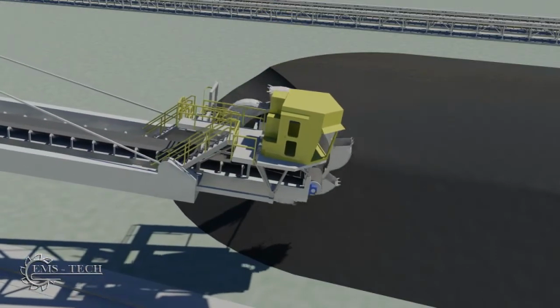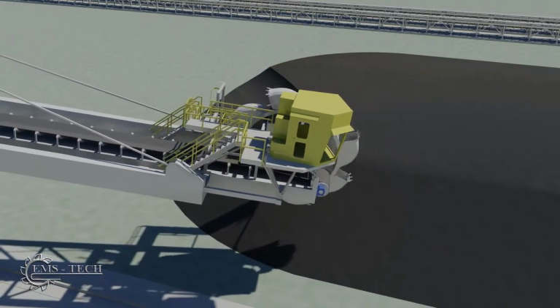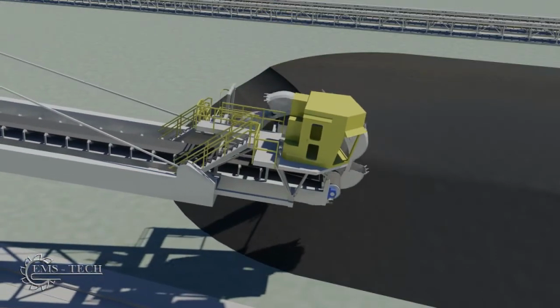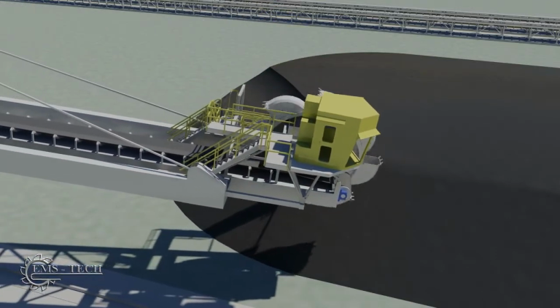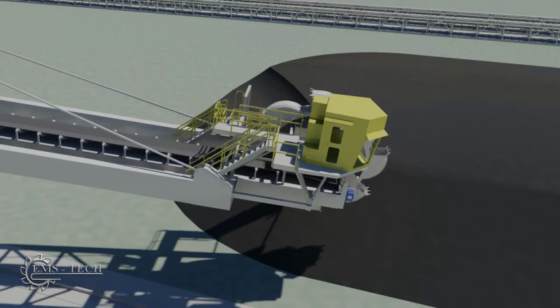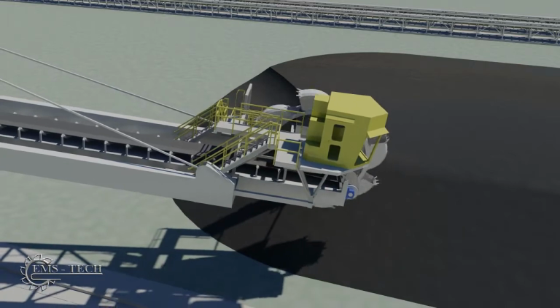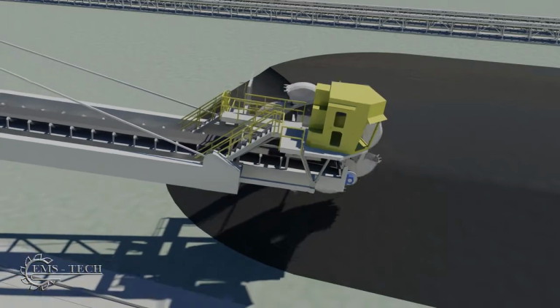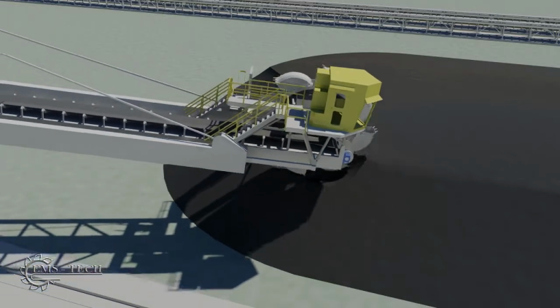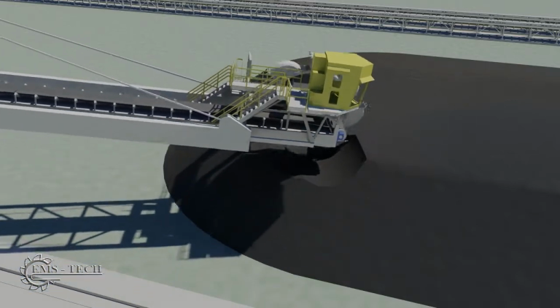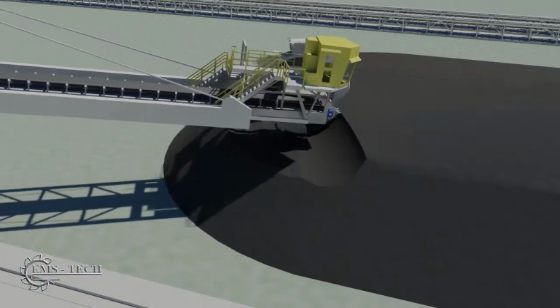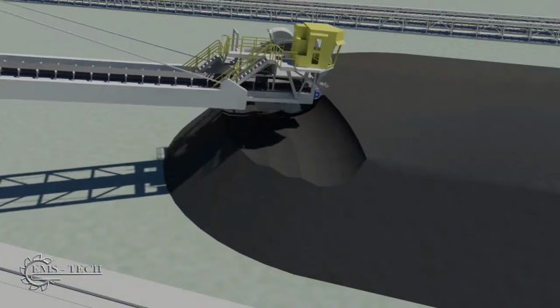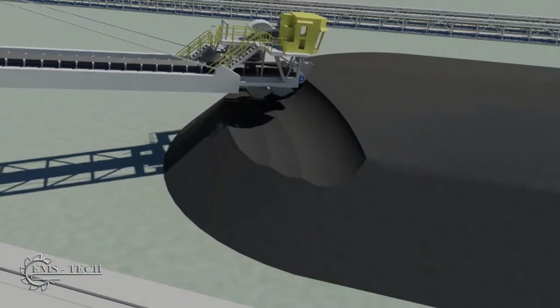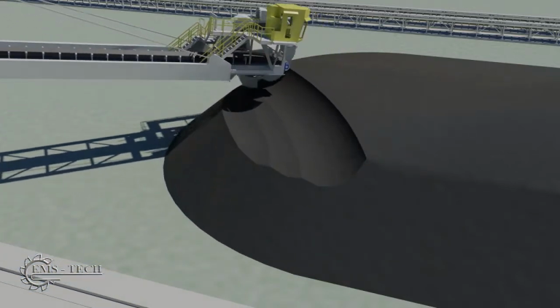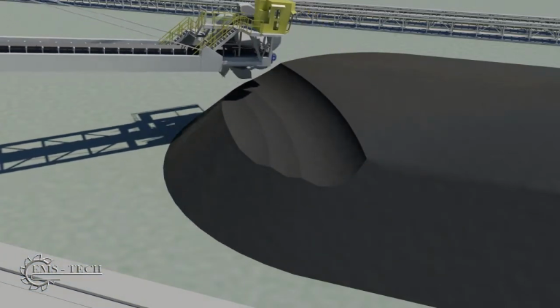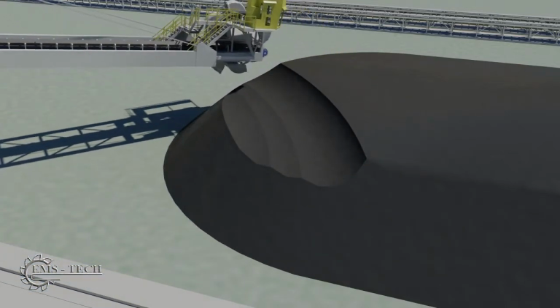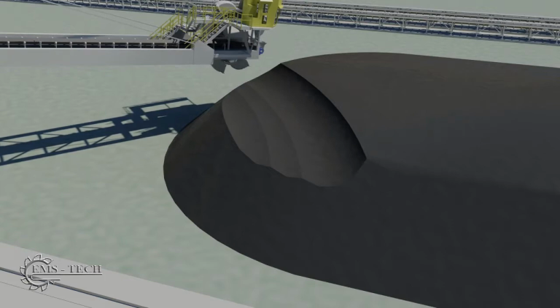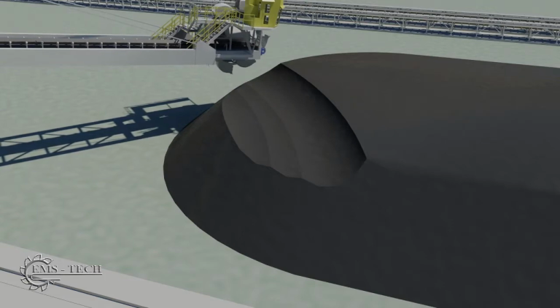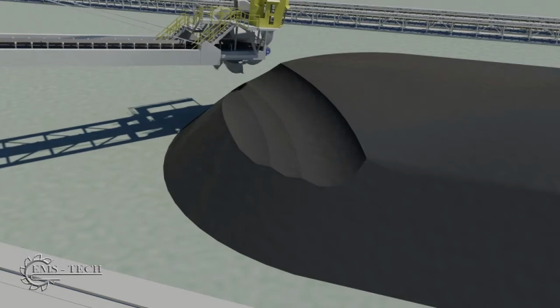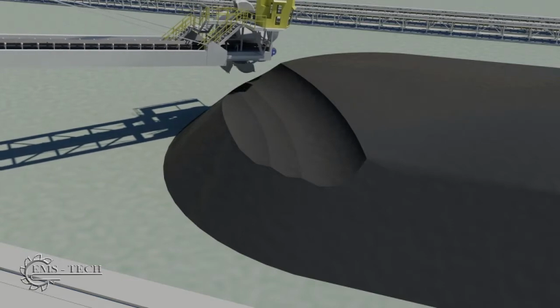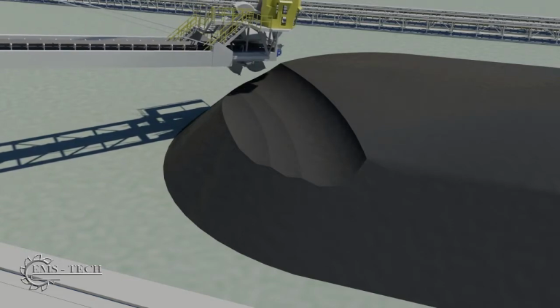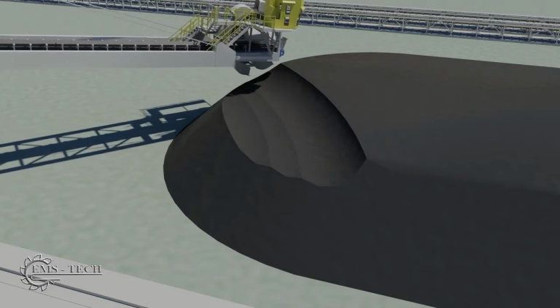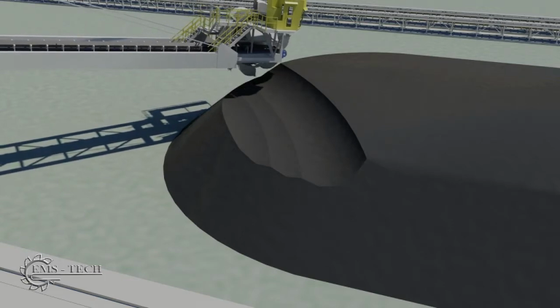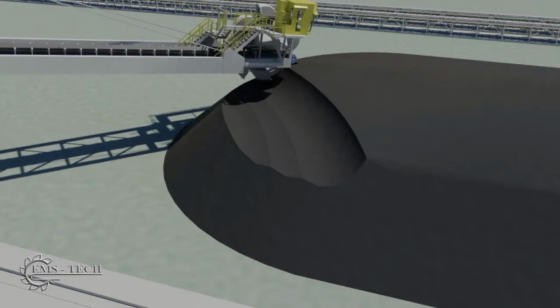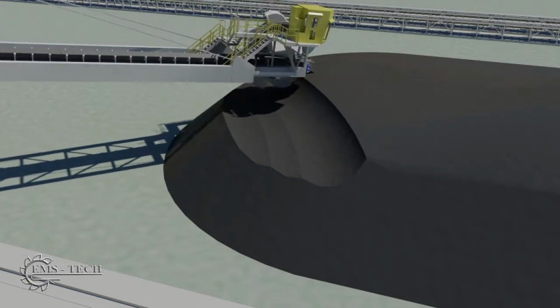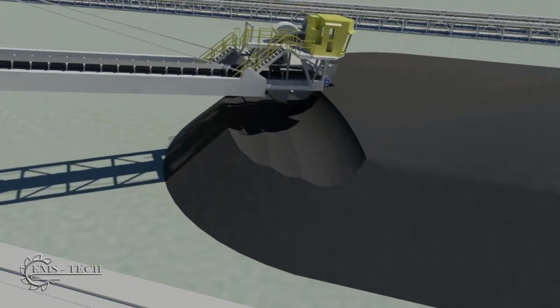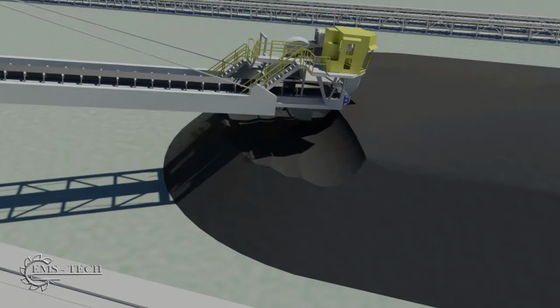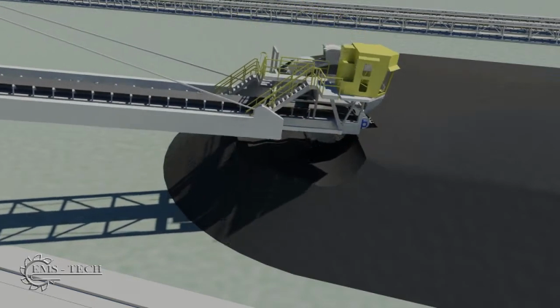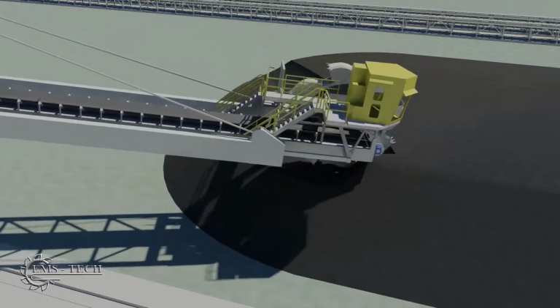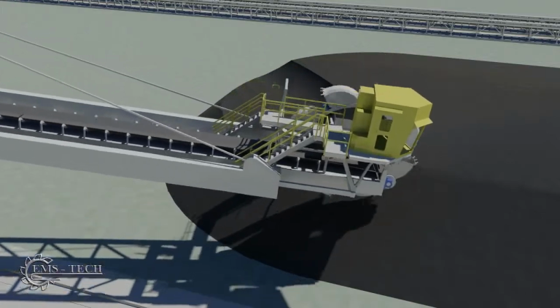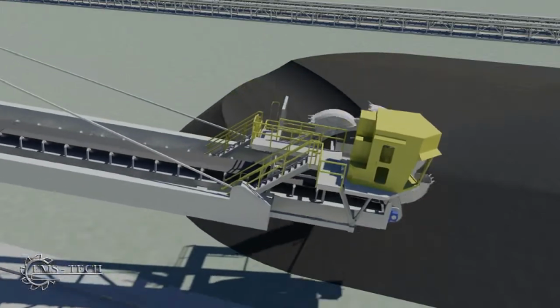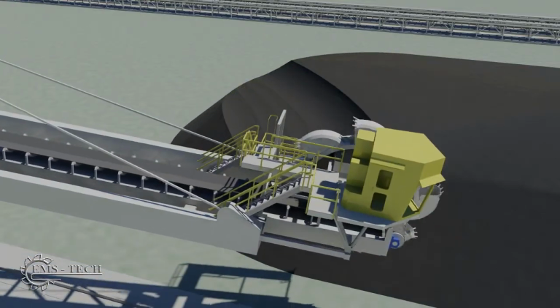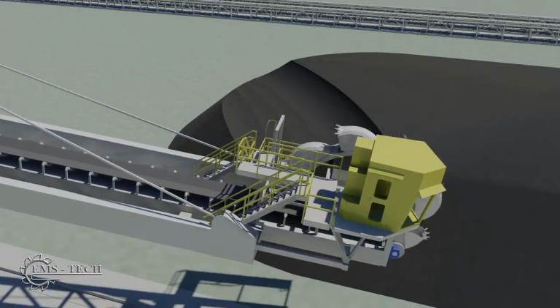The slewing motion is exaggerated here for clarity. In actual practice, the operator keeps the bucket wheel in the stockpile while advancing to maintain the flow of coal. After a layer of coal is retrieved, the boom is lowered to reclaim the next layer.